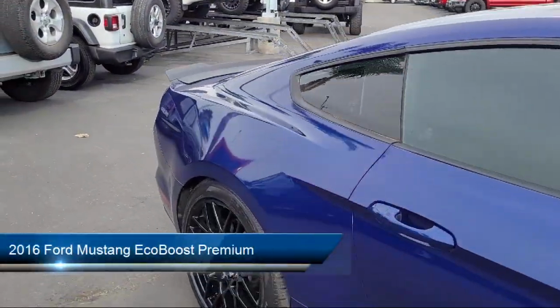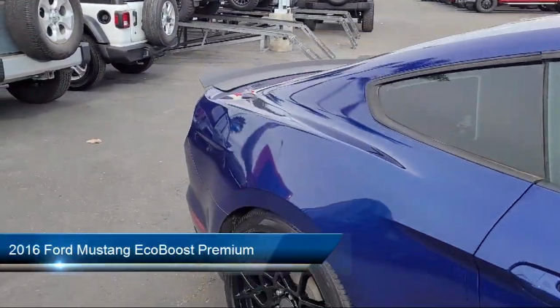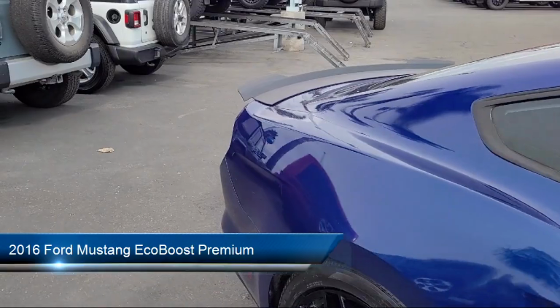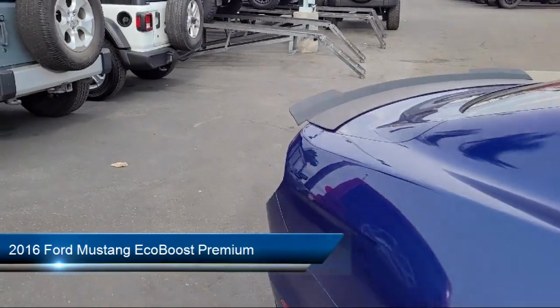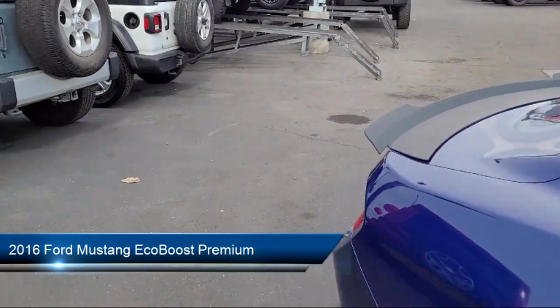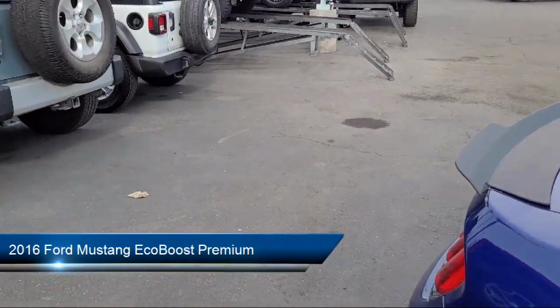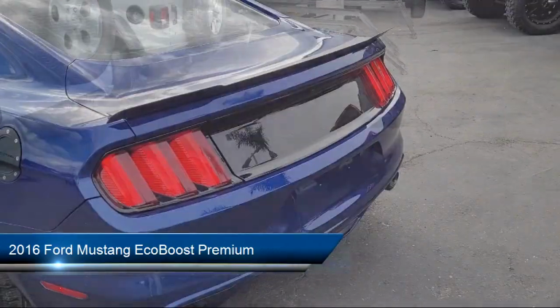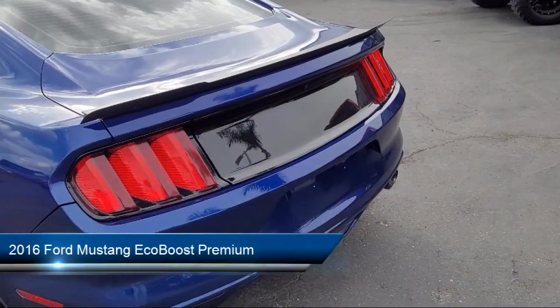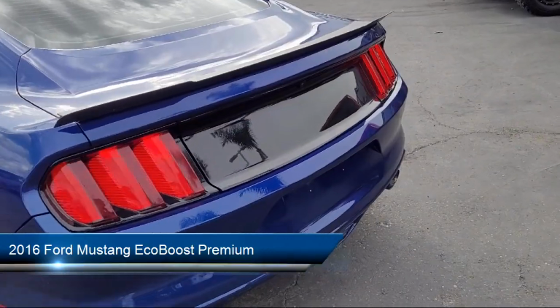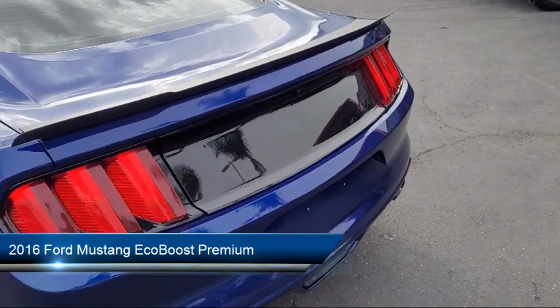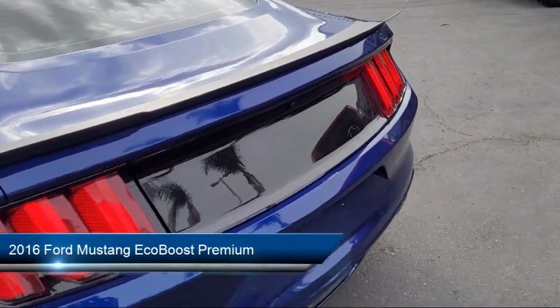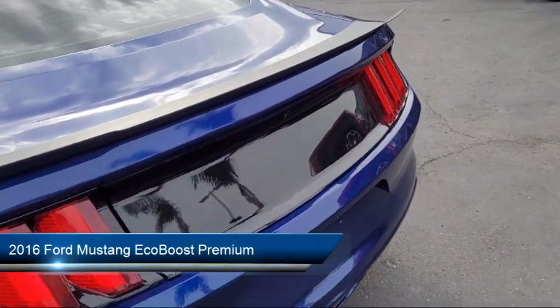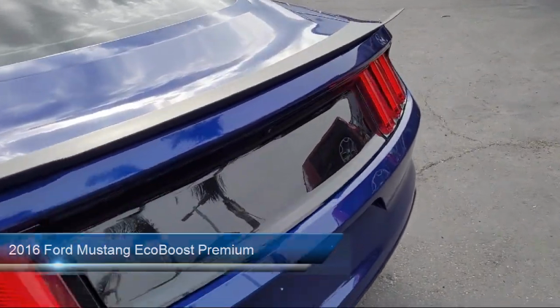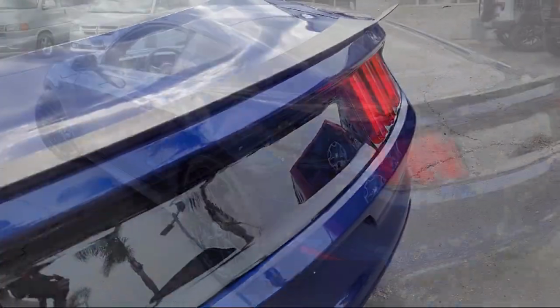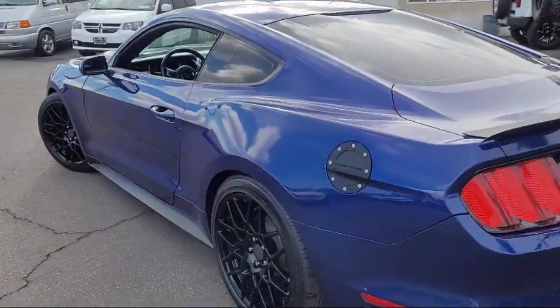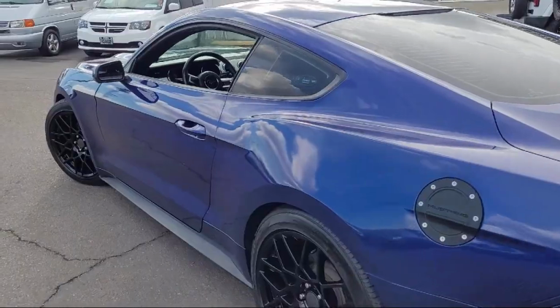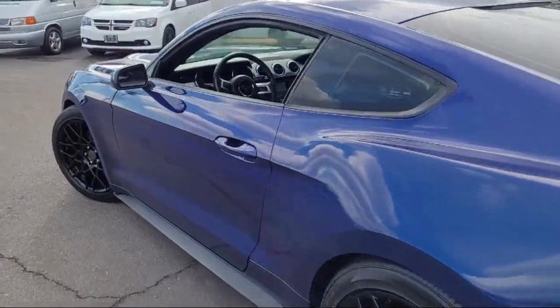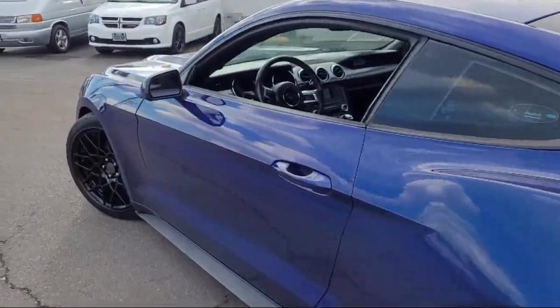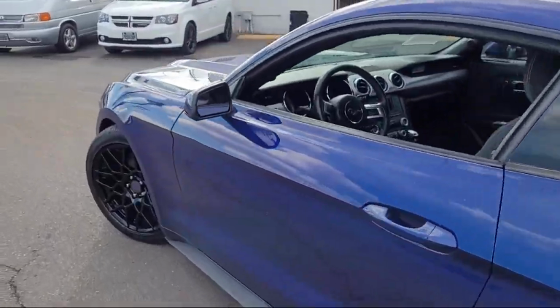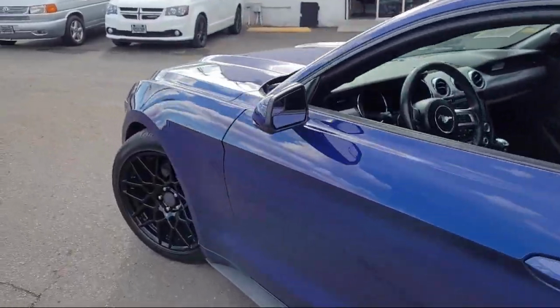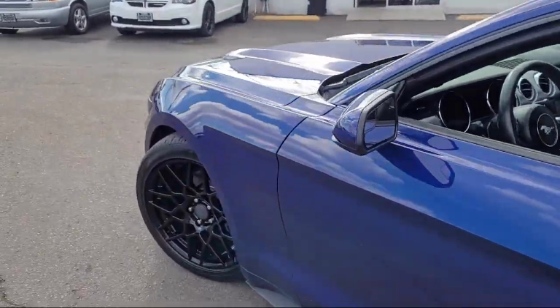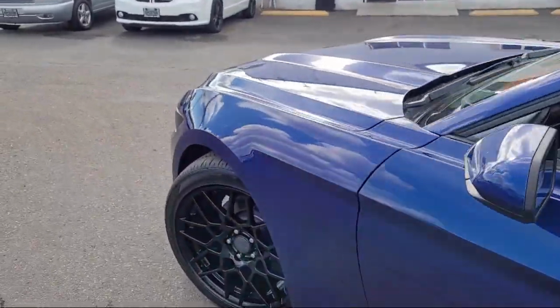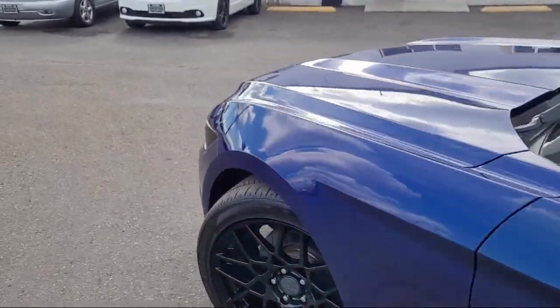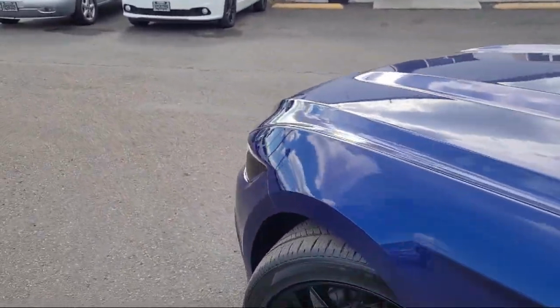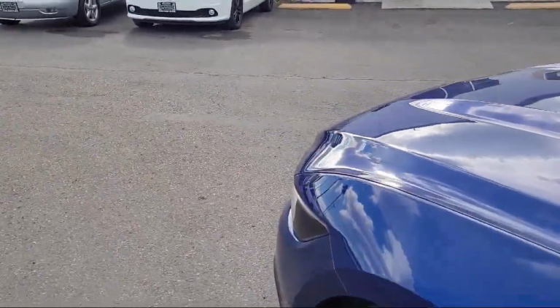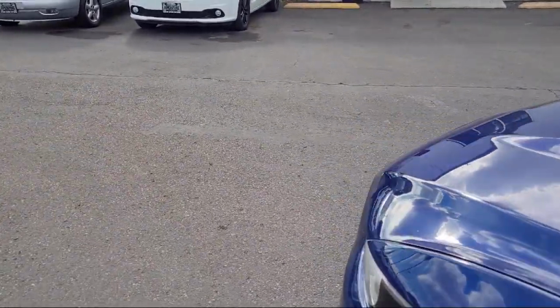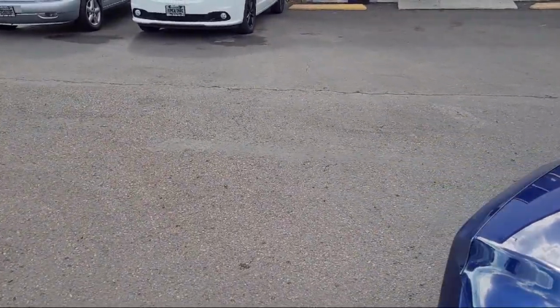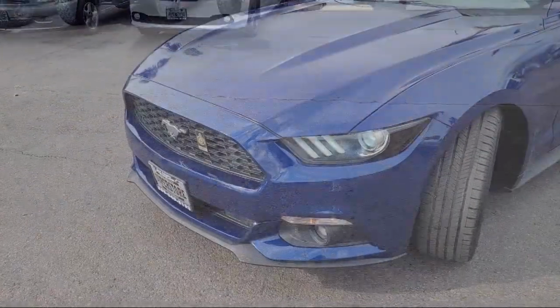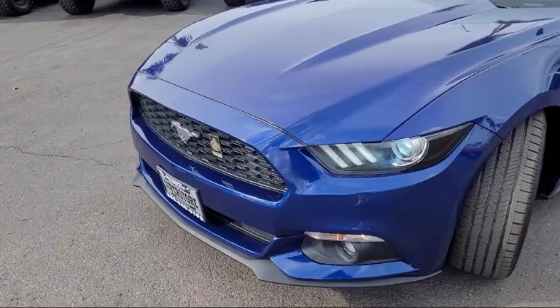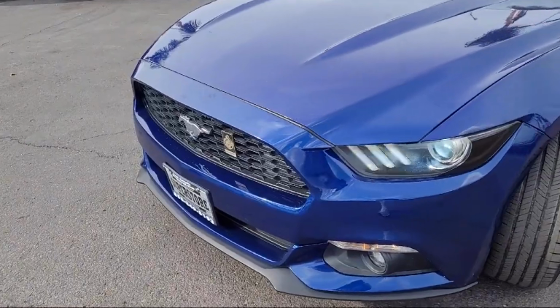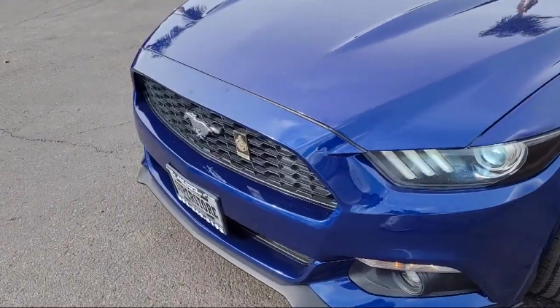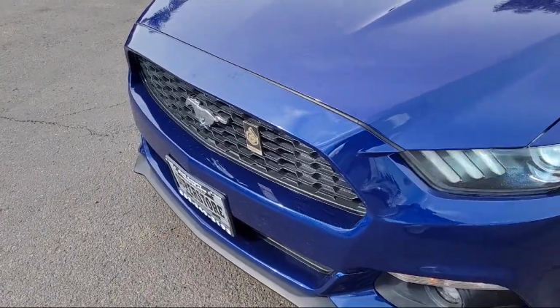This vehicle comes equipped with climate-controlled heated and cooled front seats, Sirius XM satellite radio, rear view camera, outside temperature display, and ventilated front seats.